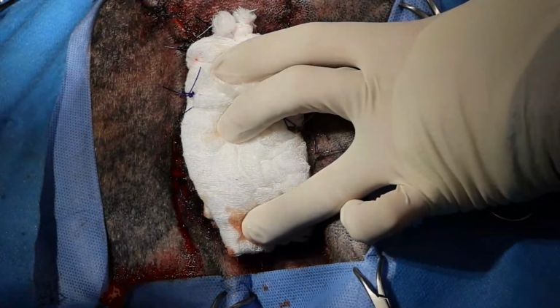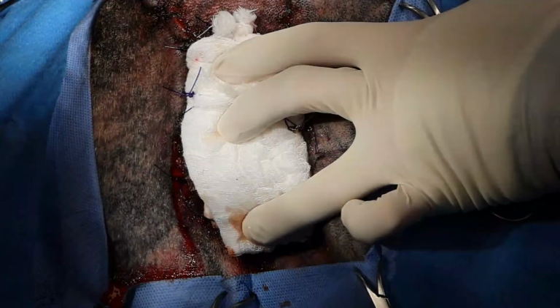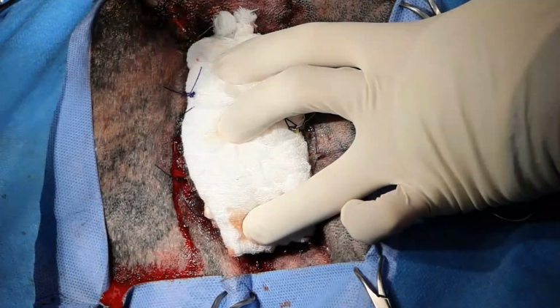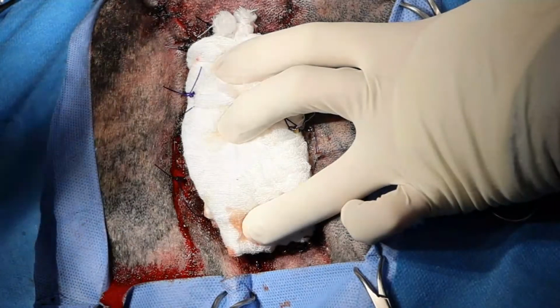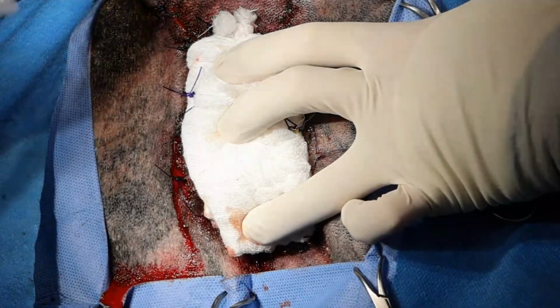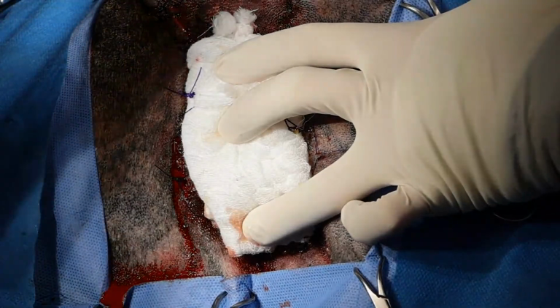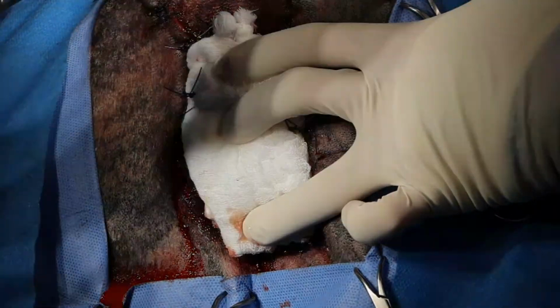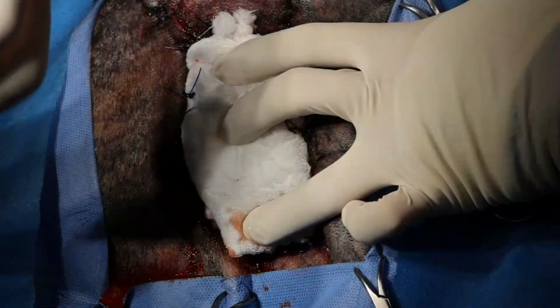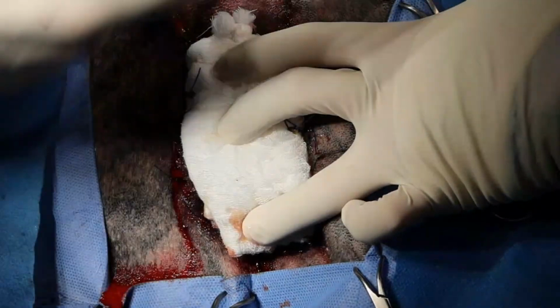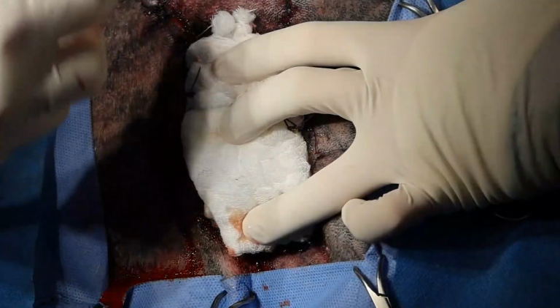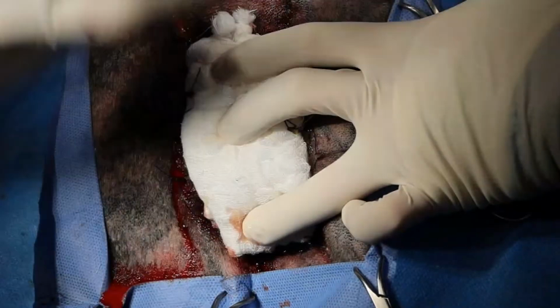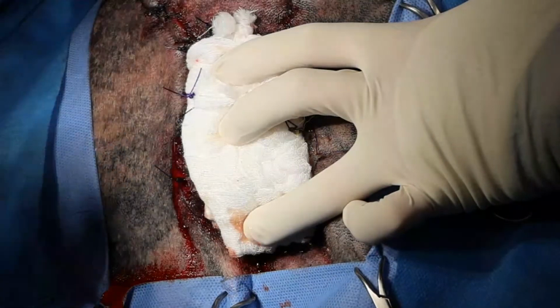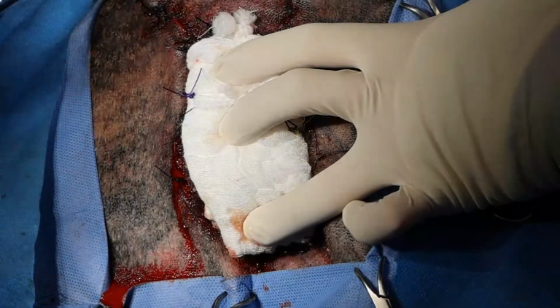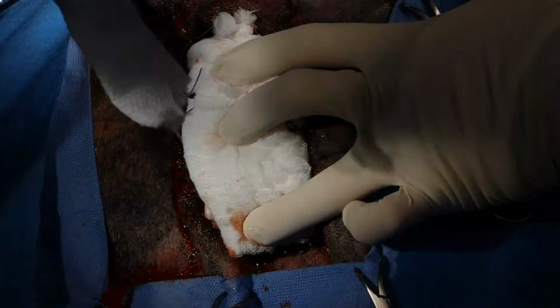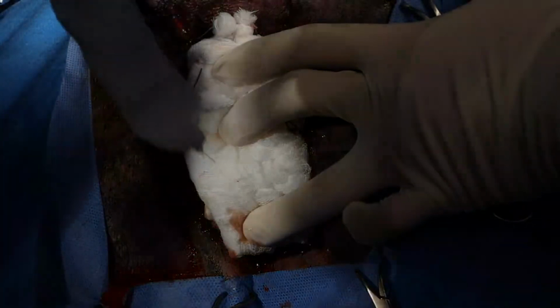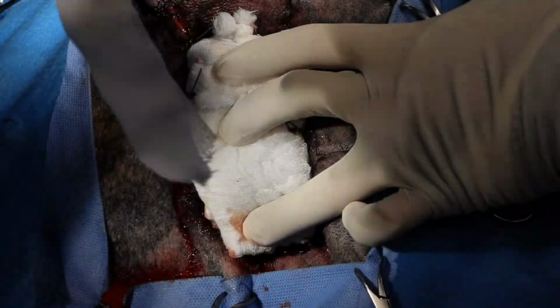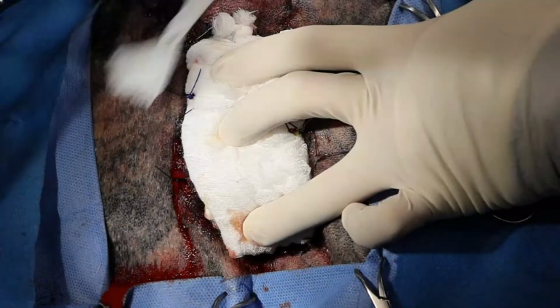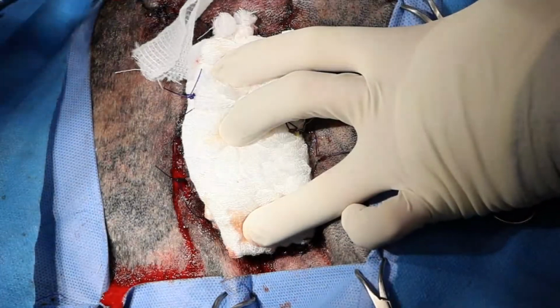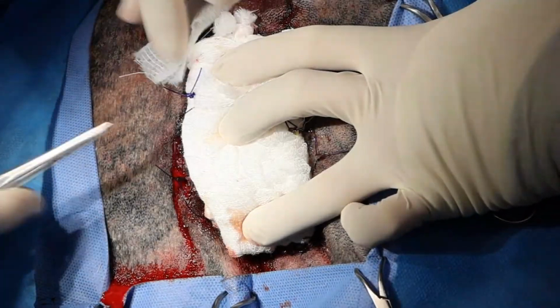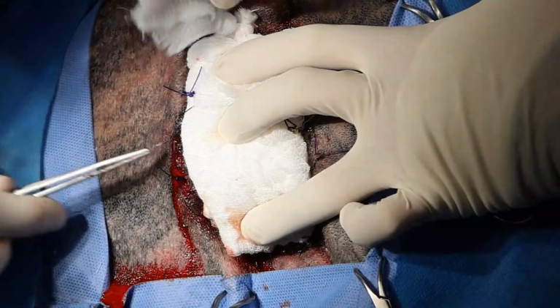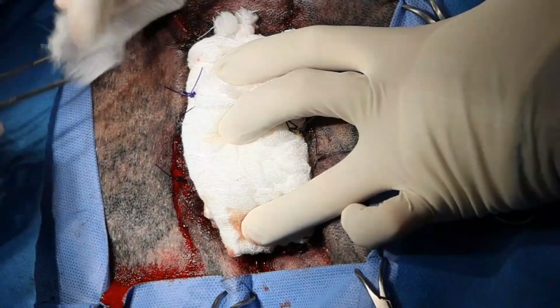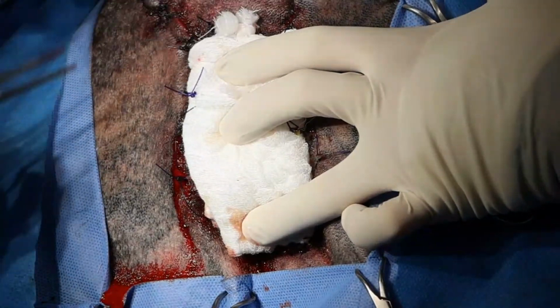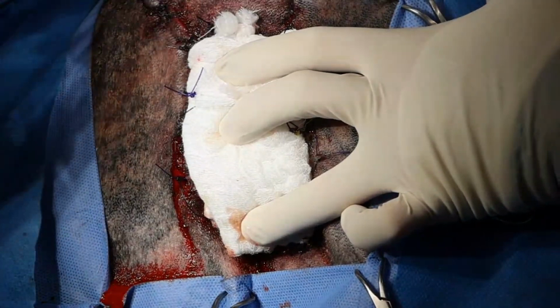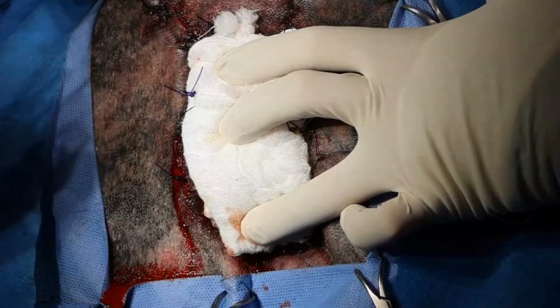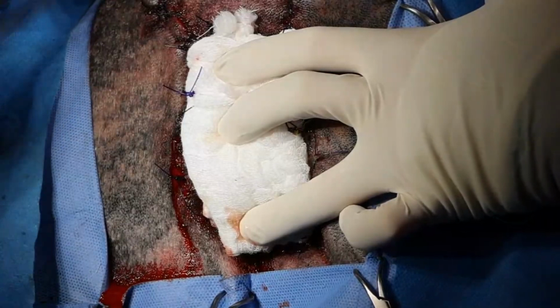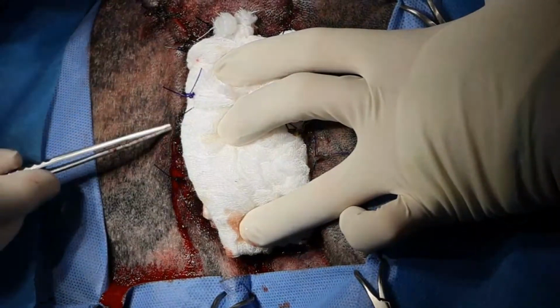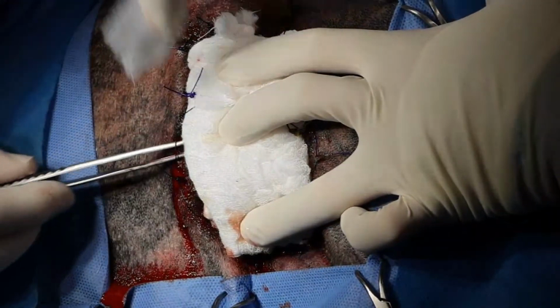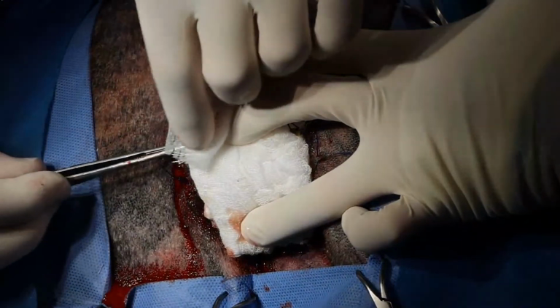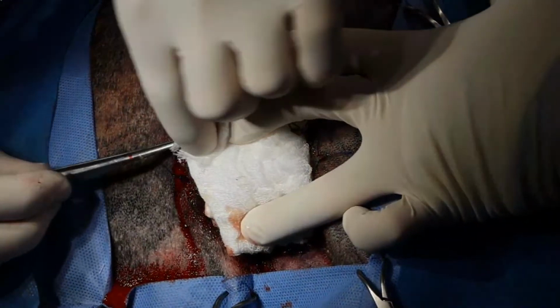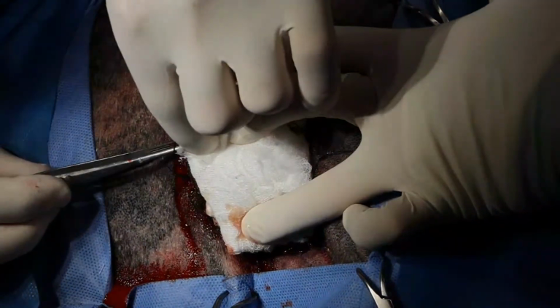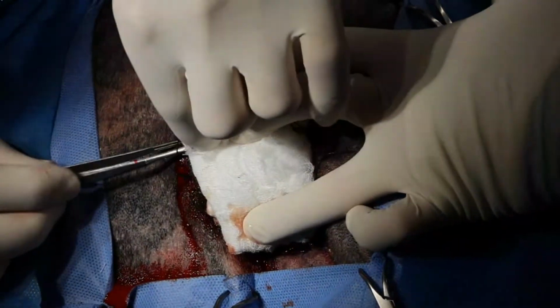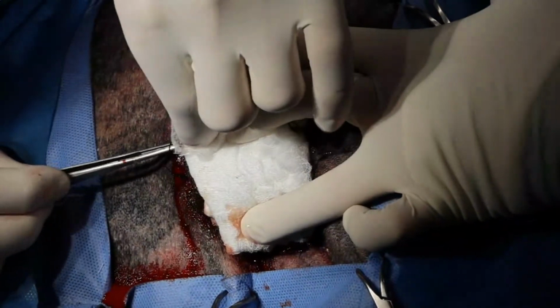When doing an enucleation, I usually don't remove the fat from the eye socket if it's connected. If you have loose fat in there, obviously that's something you'd want to take out because that will necrose.